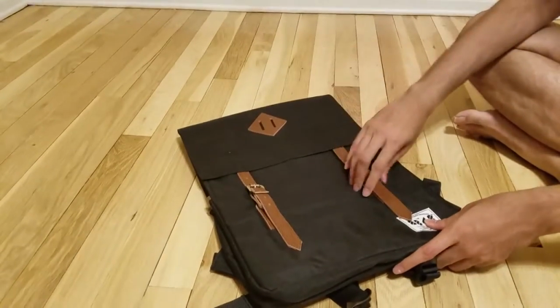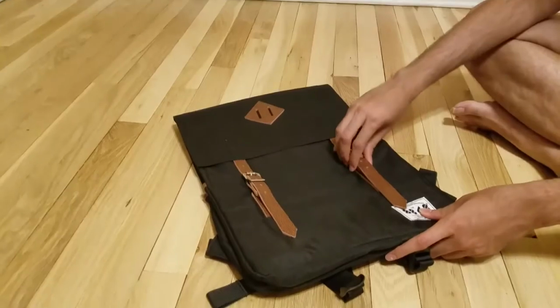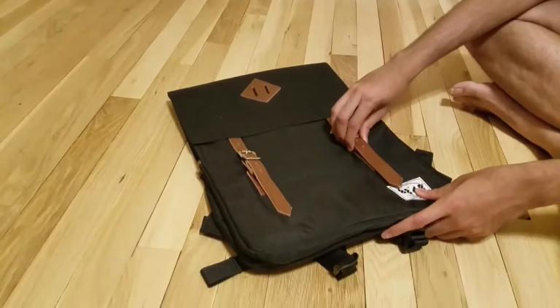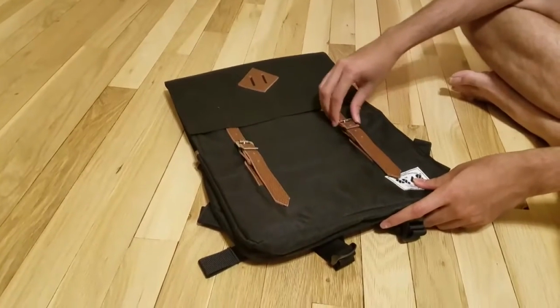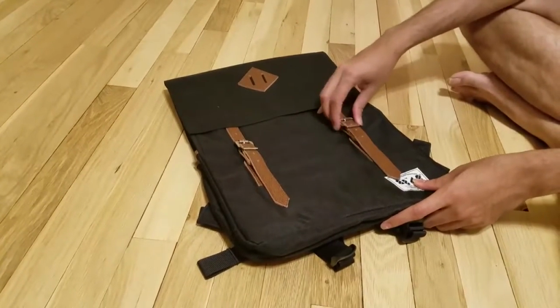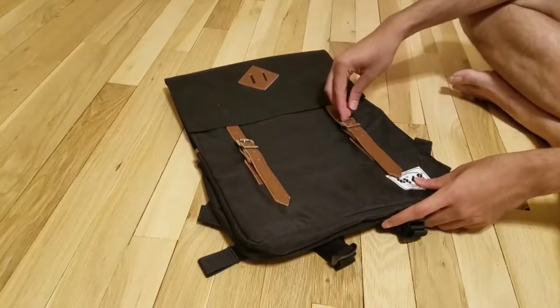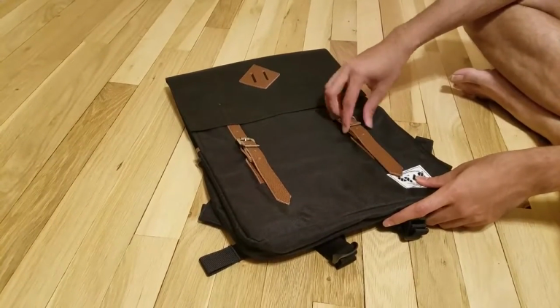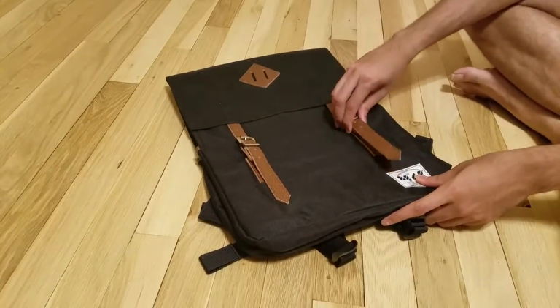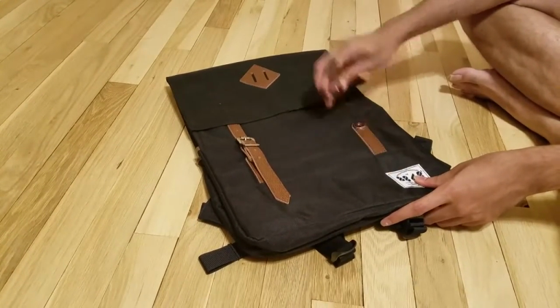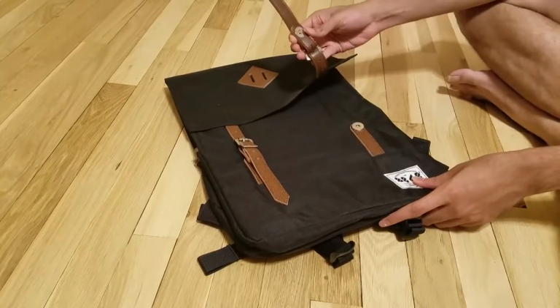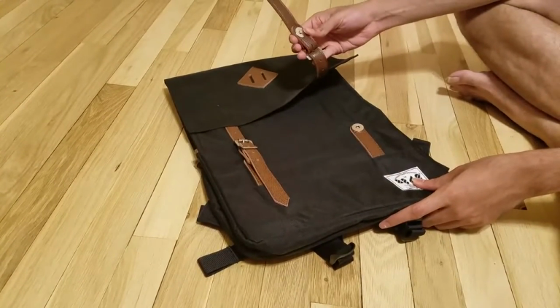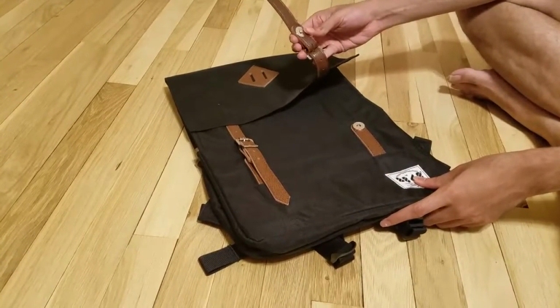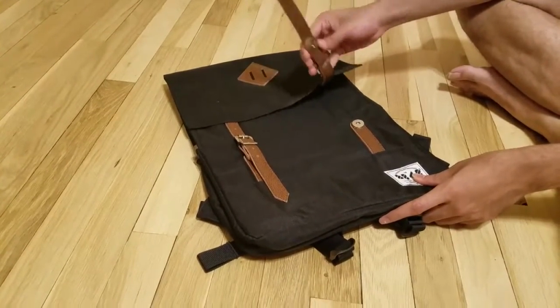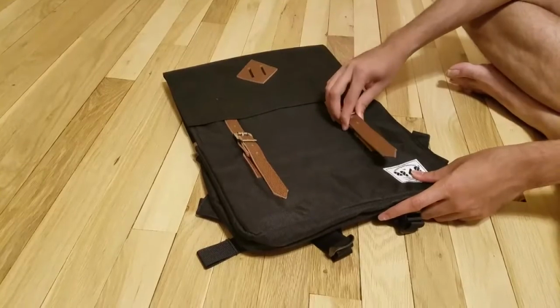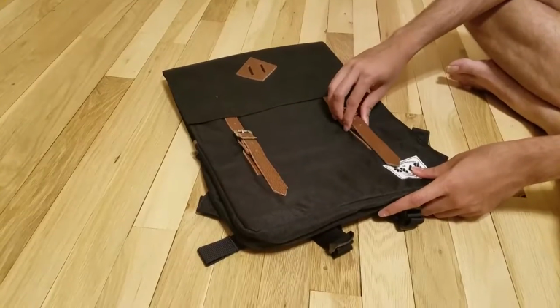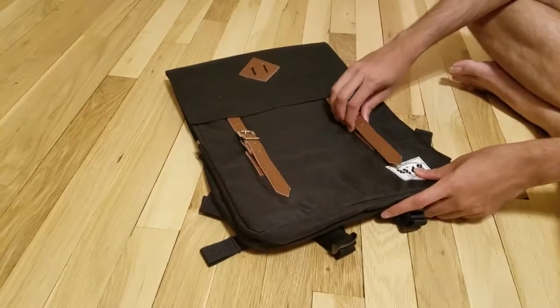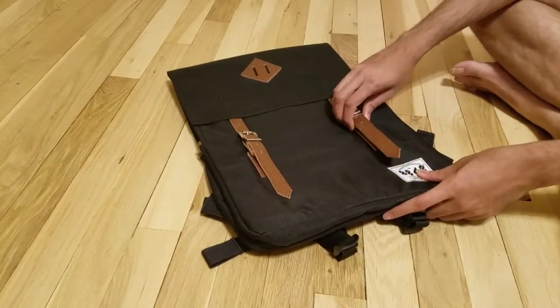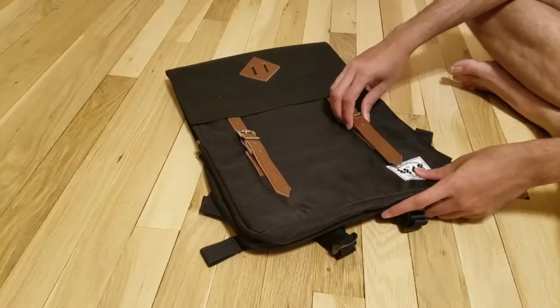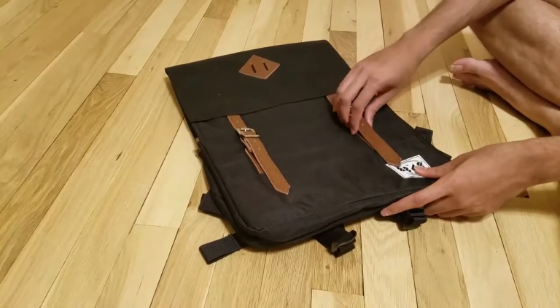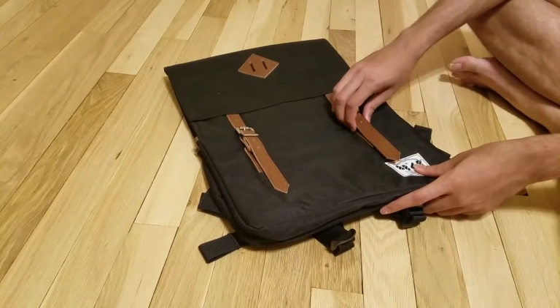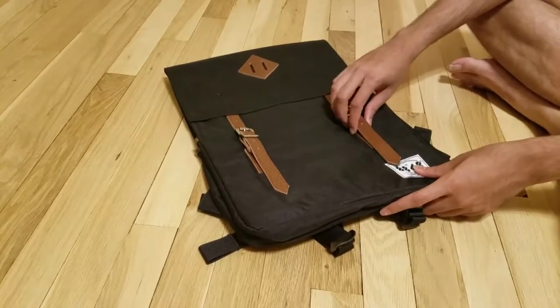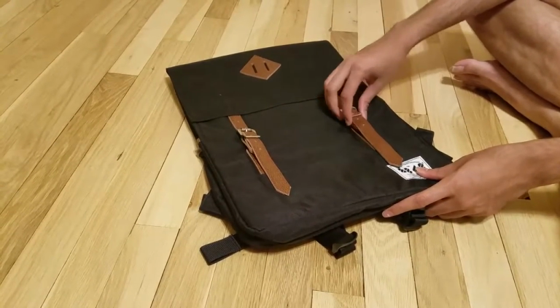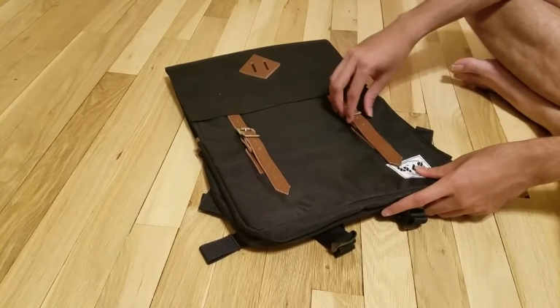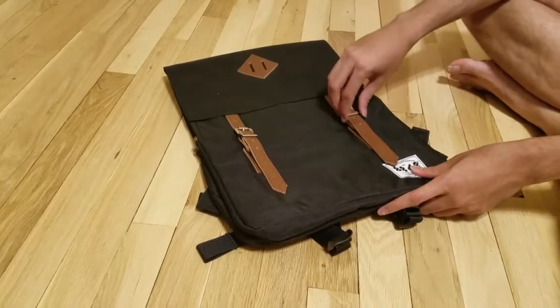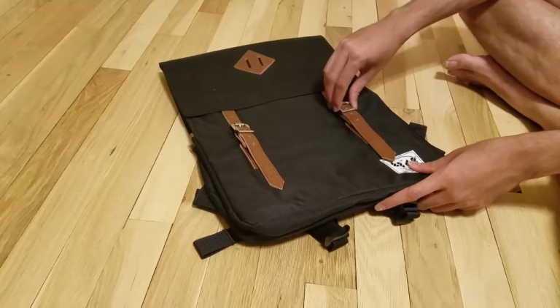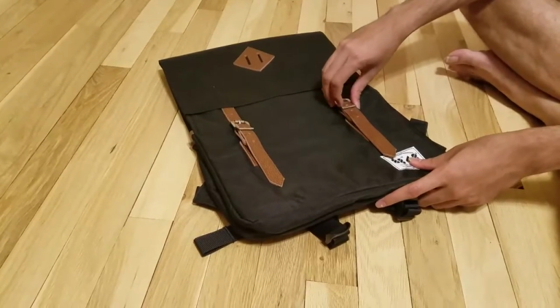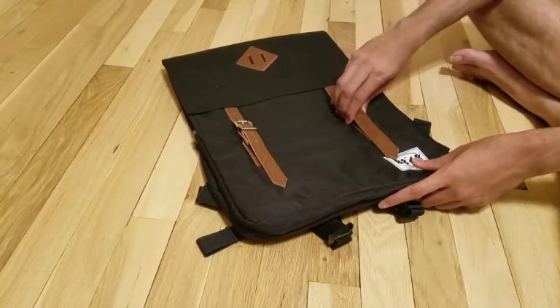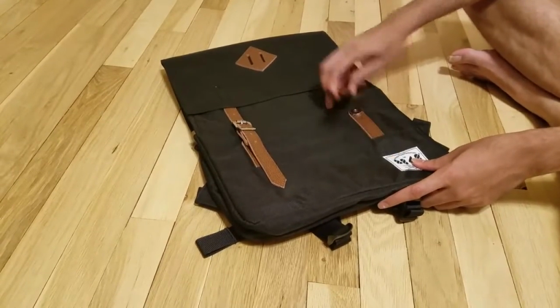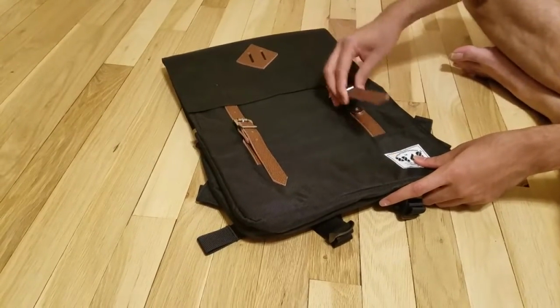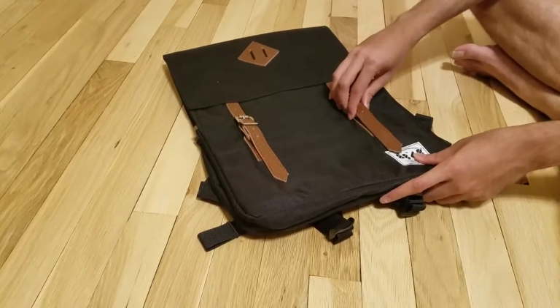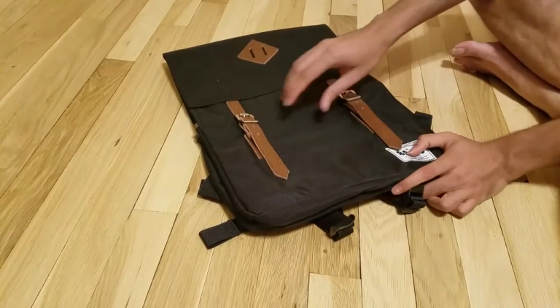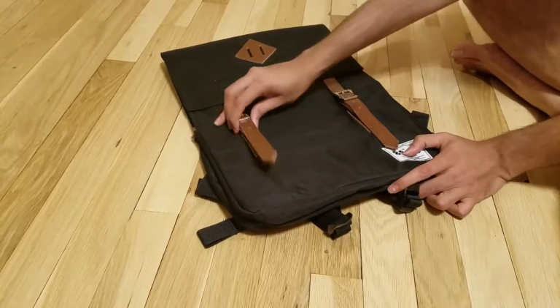The fun part about this is that the belt is not actually the holder. The actual holder is basically magnetic, so it is very easy to open and close. You get the advantage of both having a real nice looking bag with a belt, as well as easy opening, which is pretty cool.